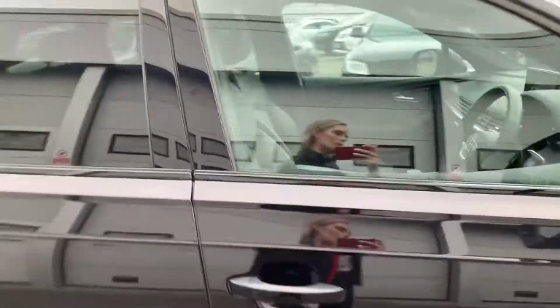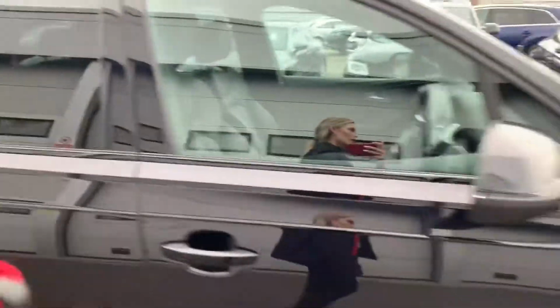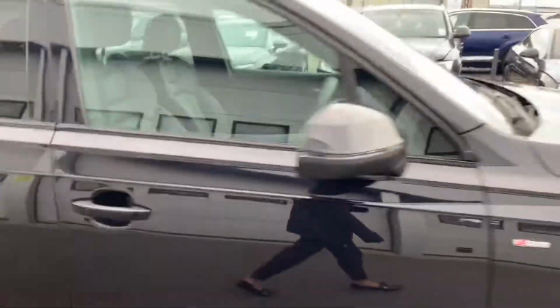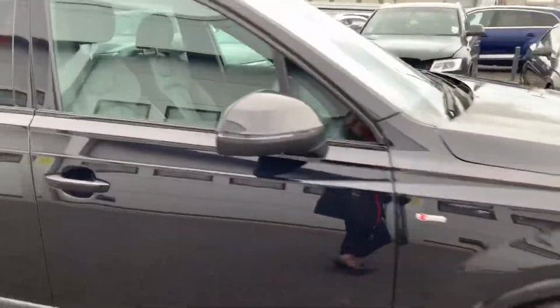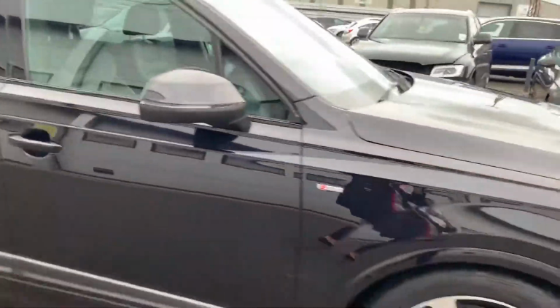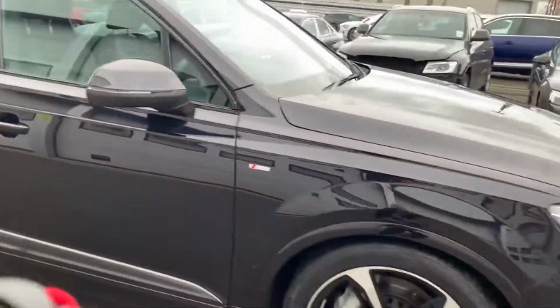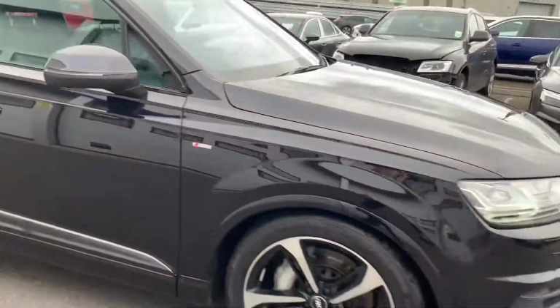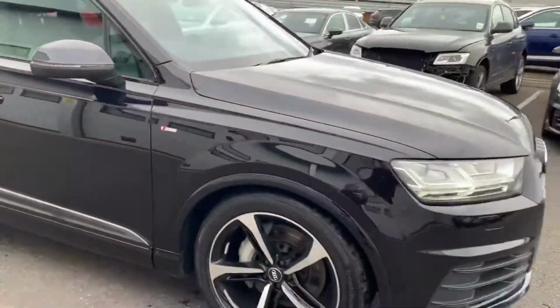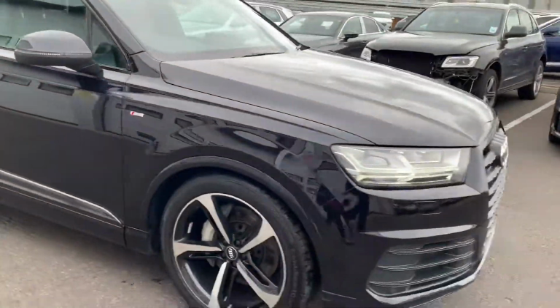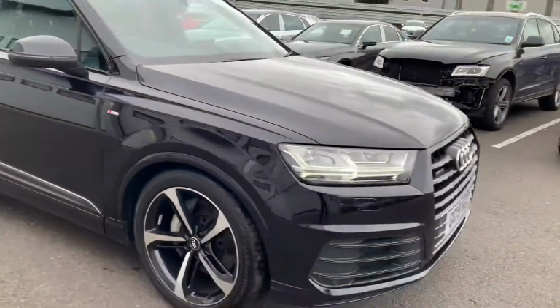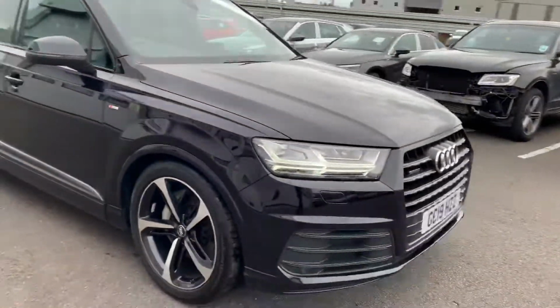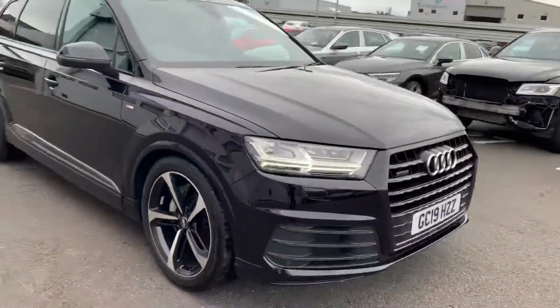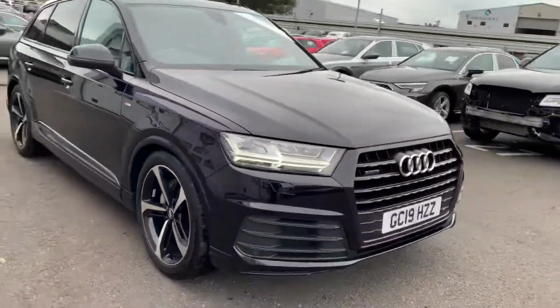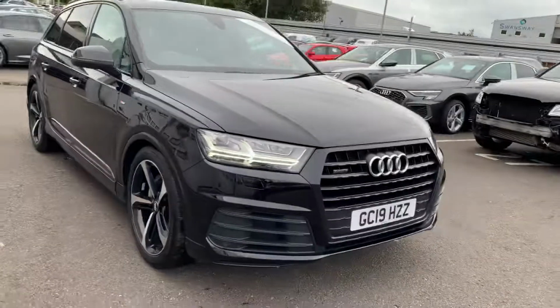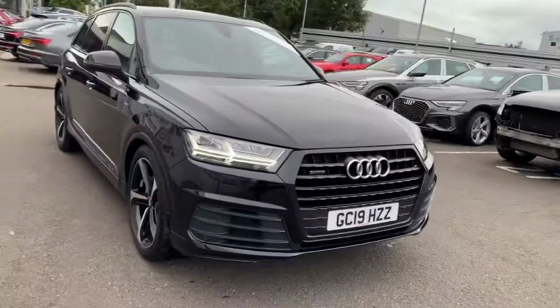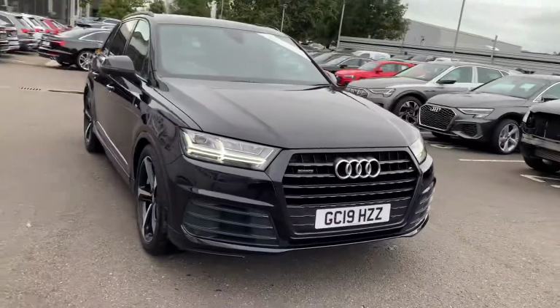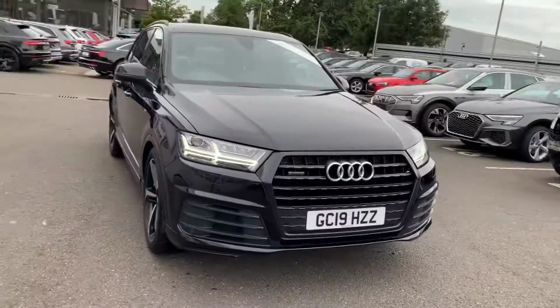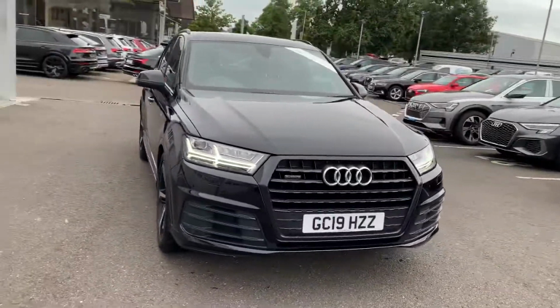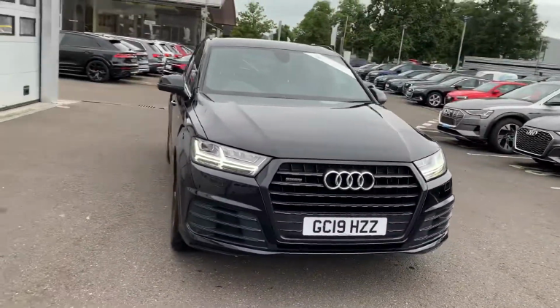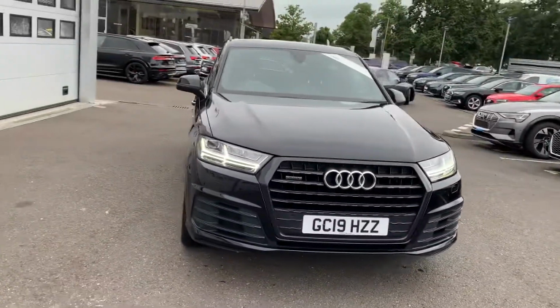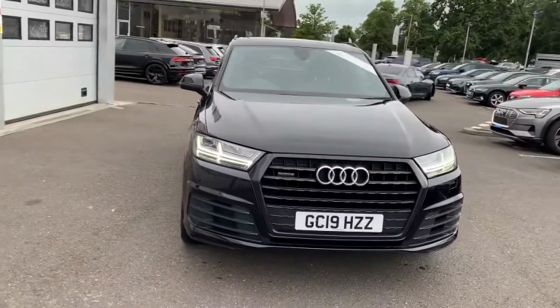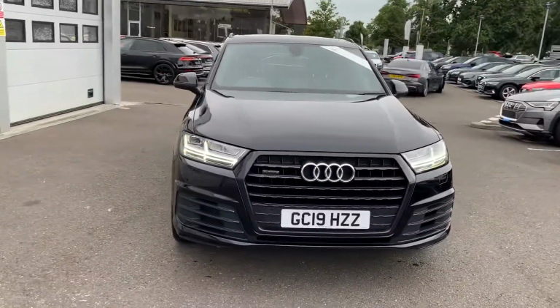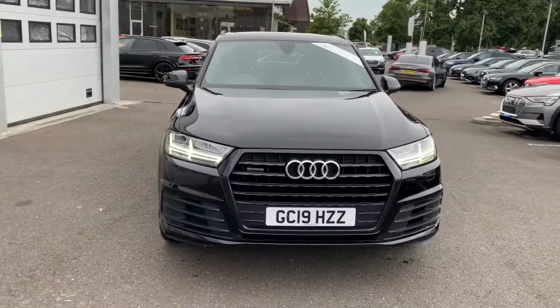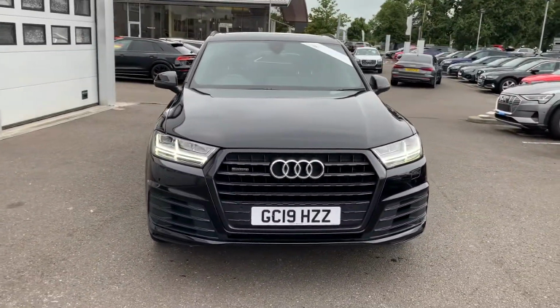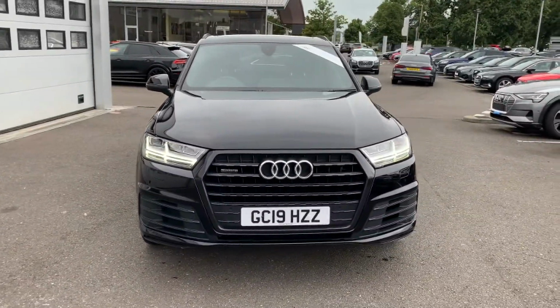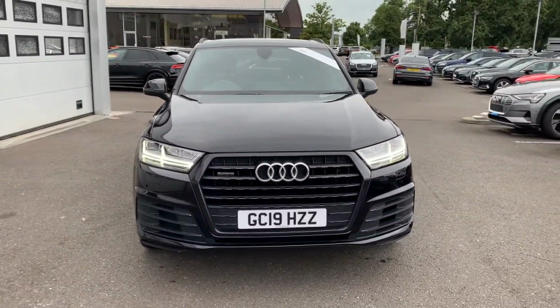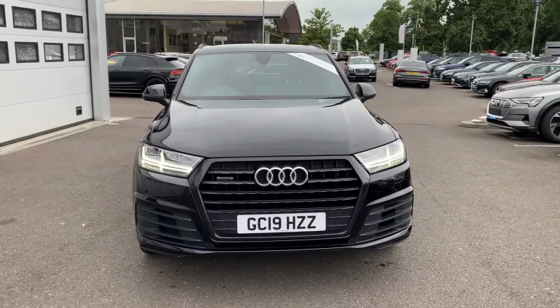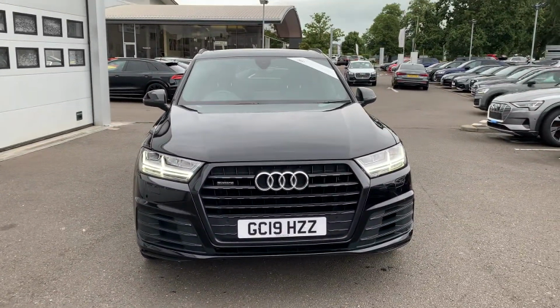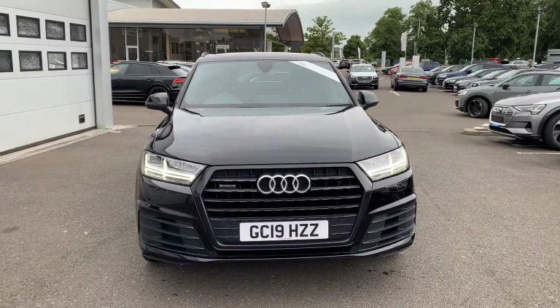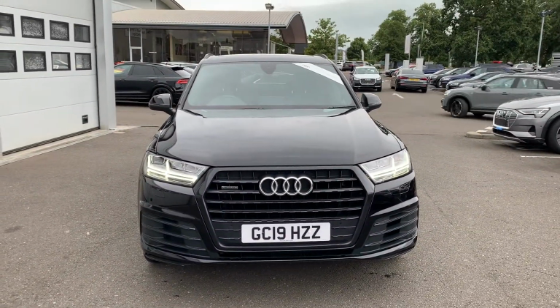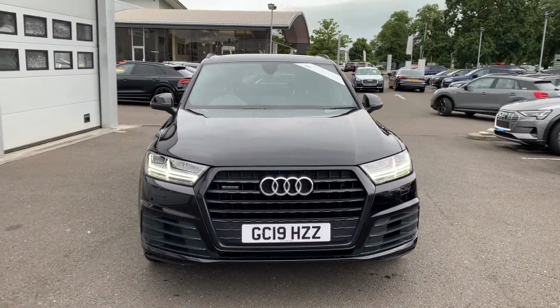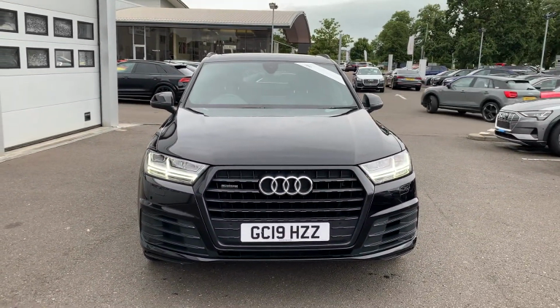If you'd like any more information on this Audi Q7, please contact us on 01270 864 091. Thank you for watching.